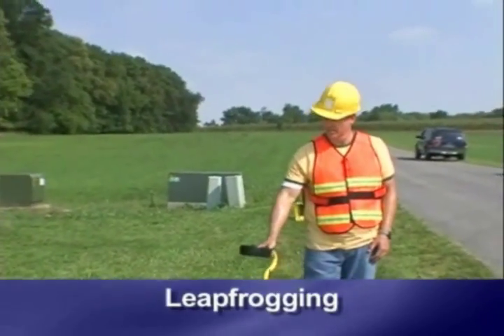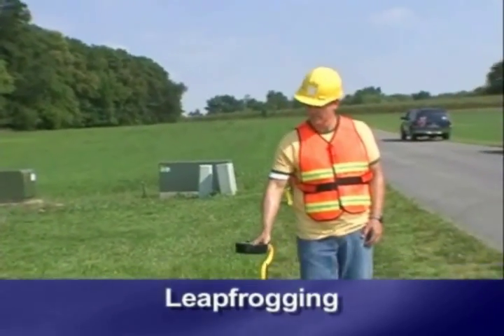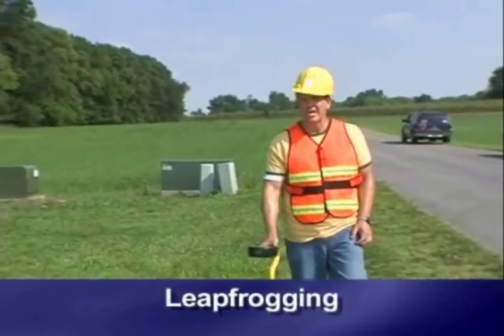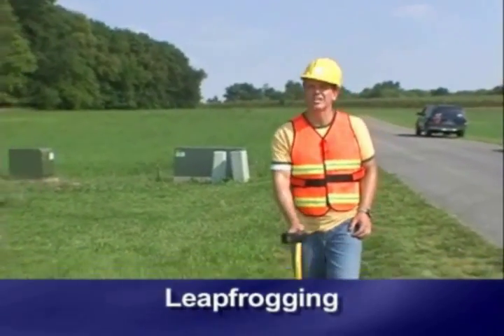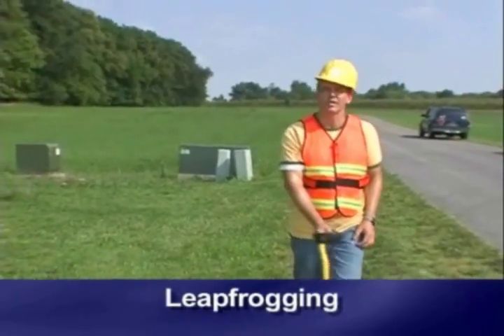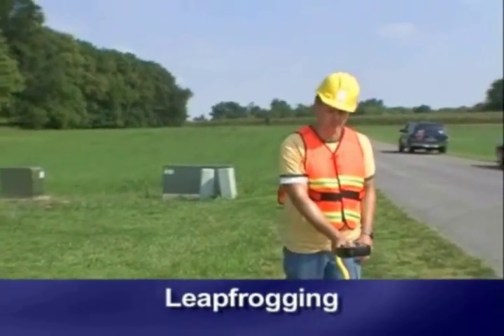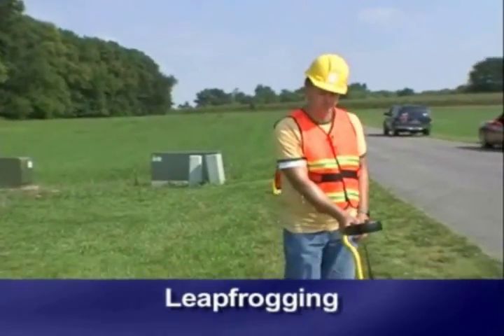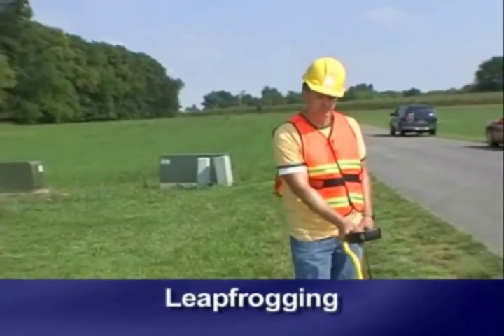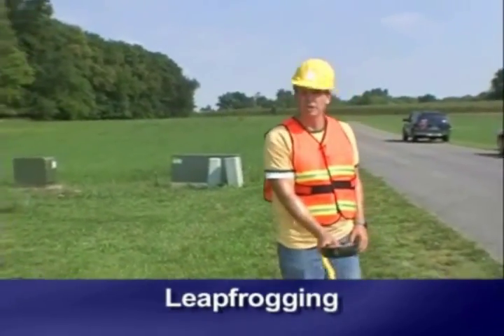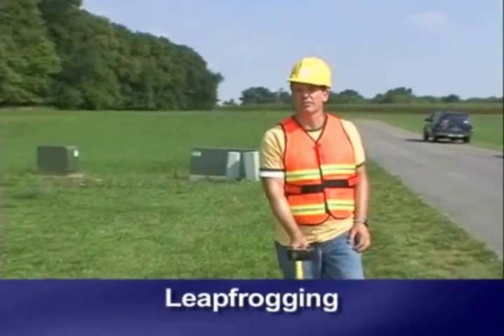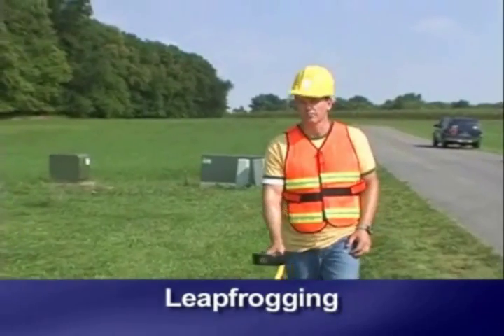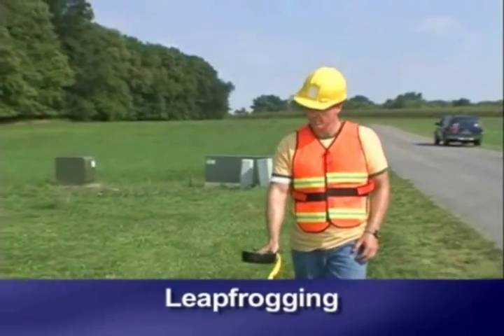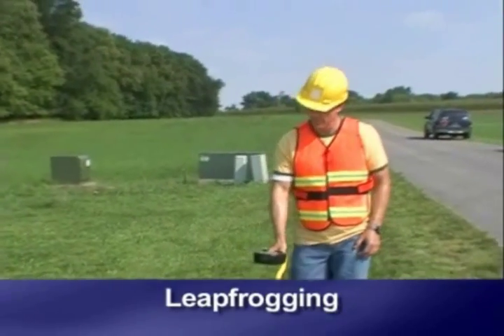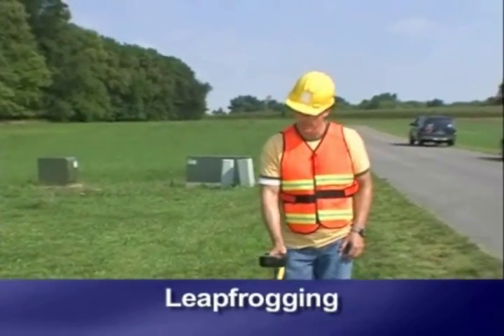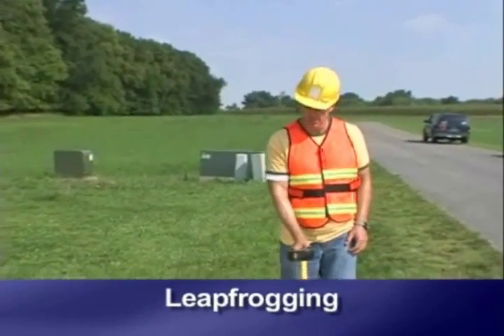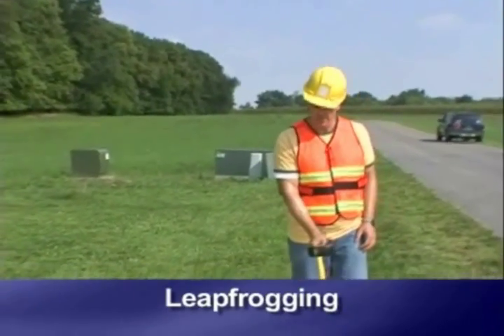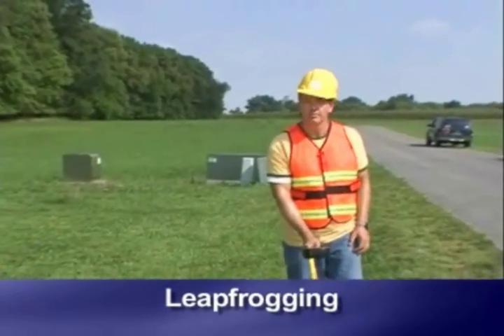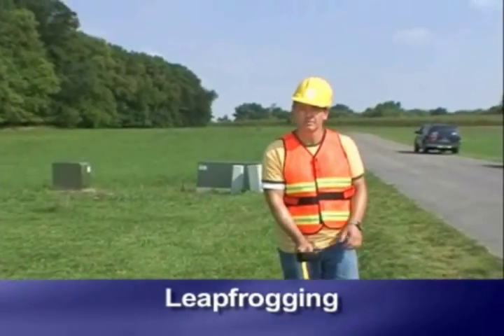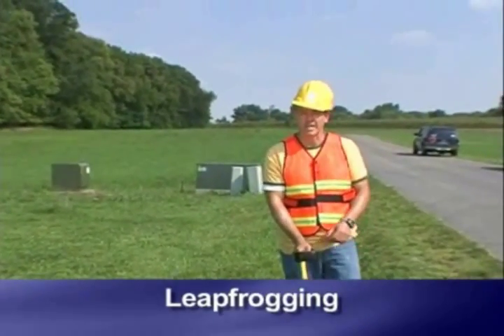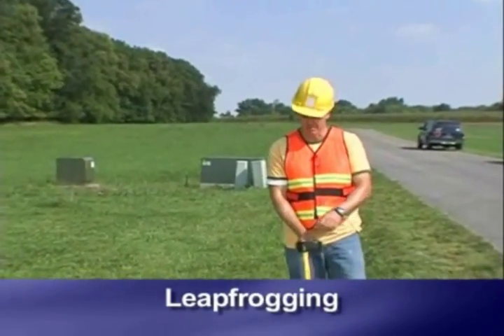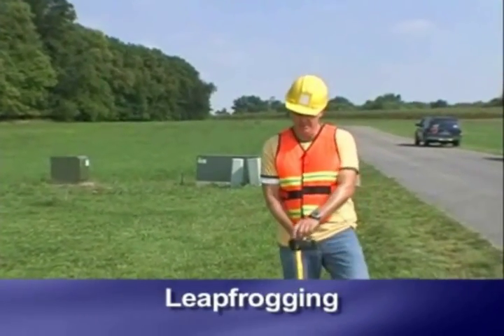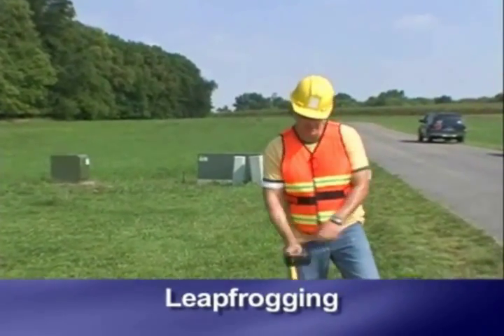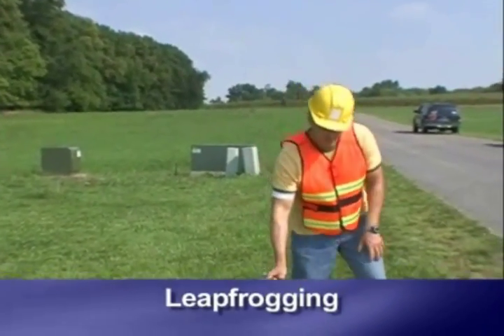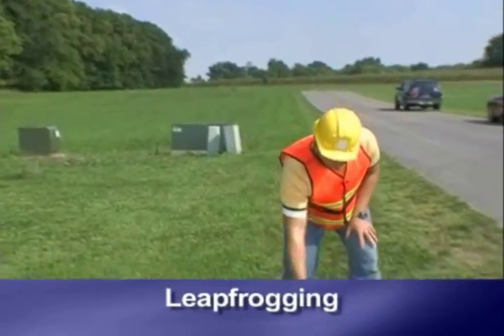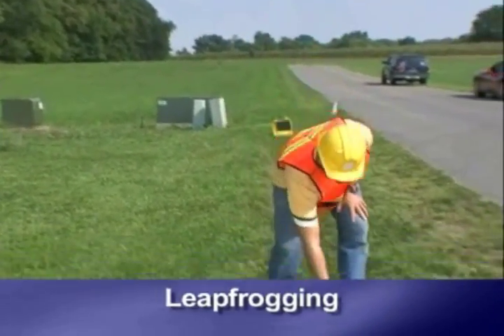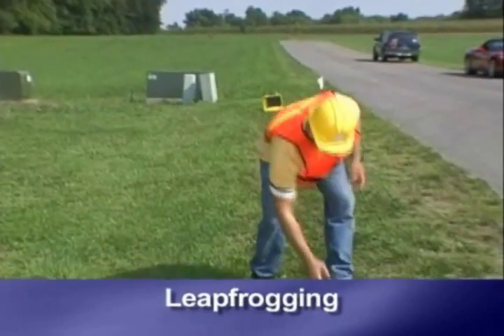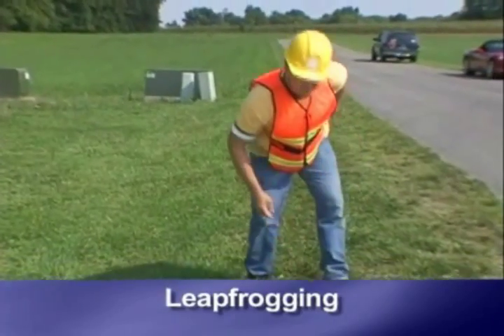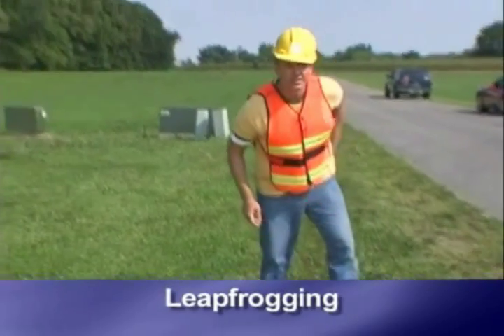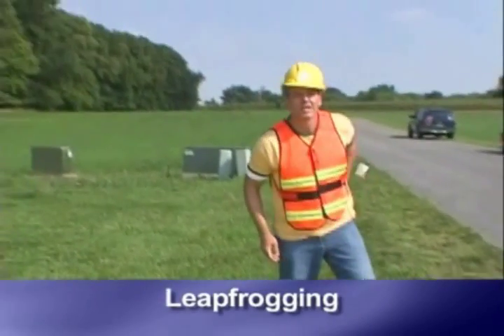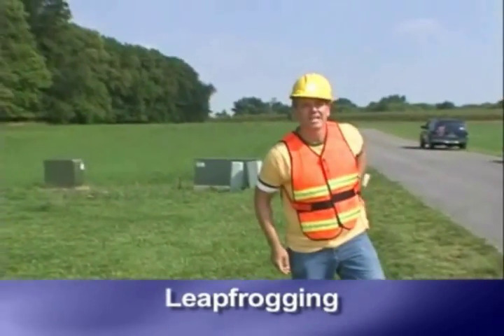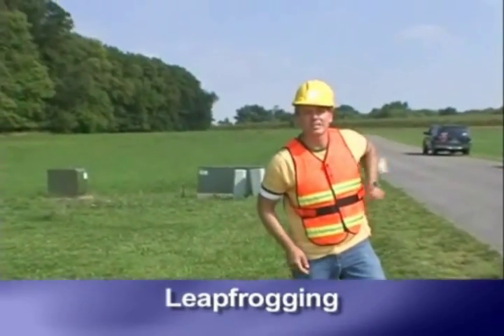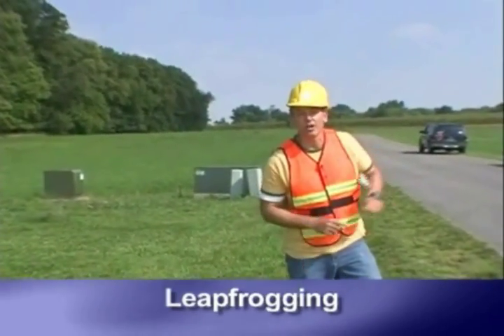When the sound is getting weaker, are you losing volume? Like now. Here's leapfrogging.